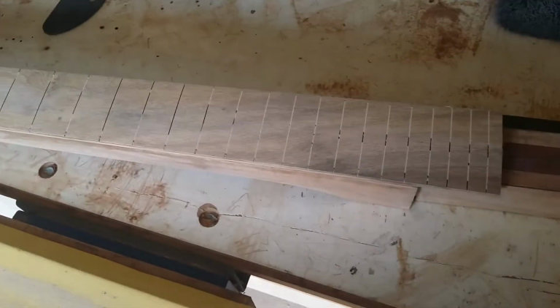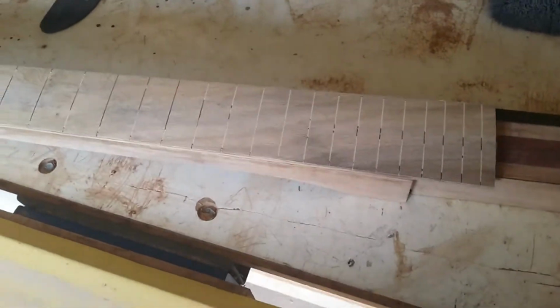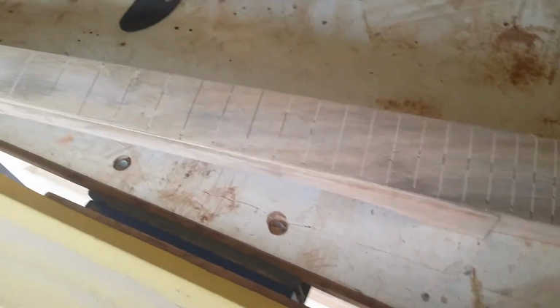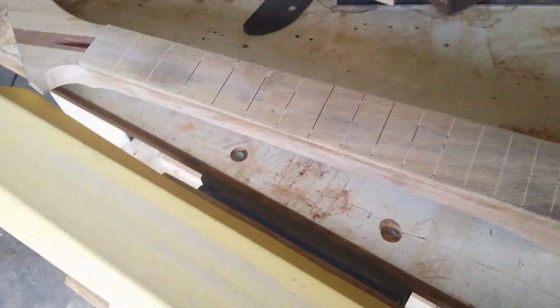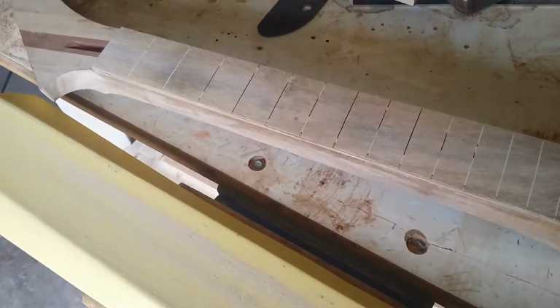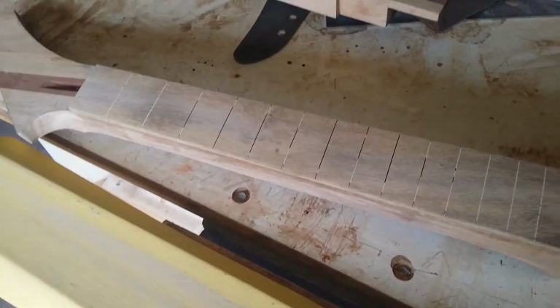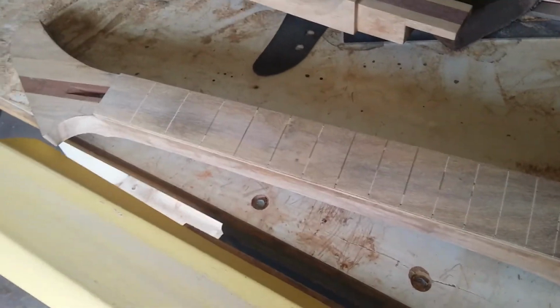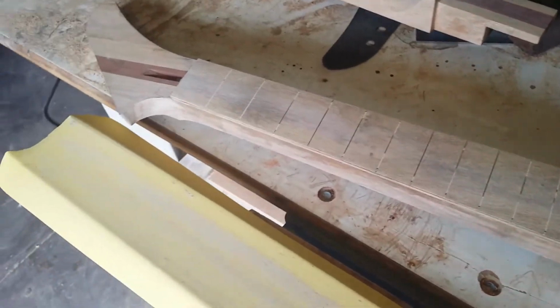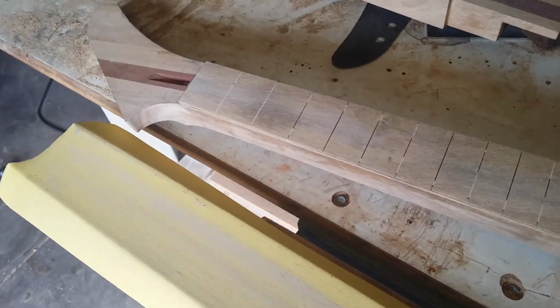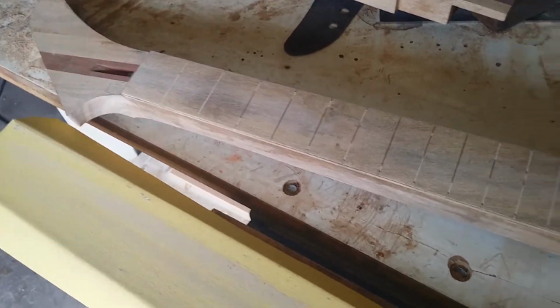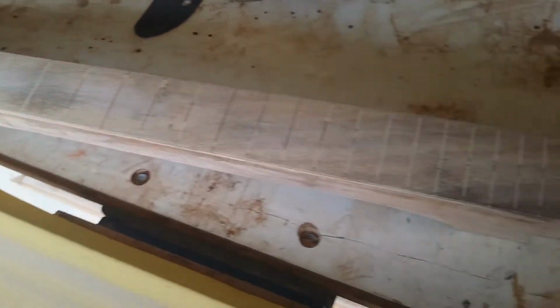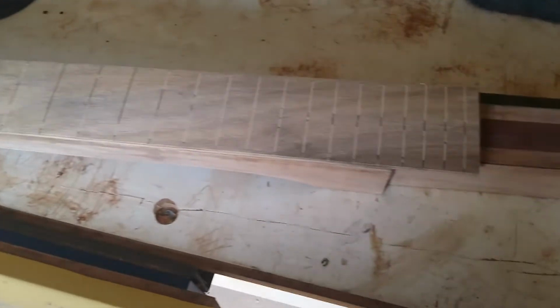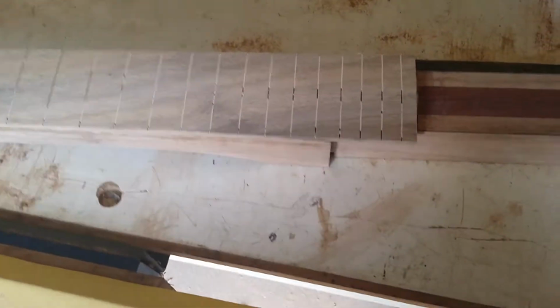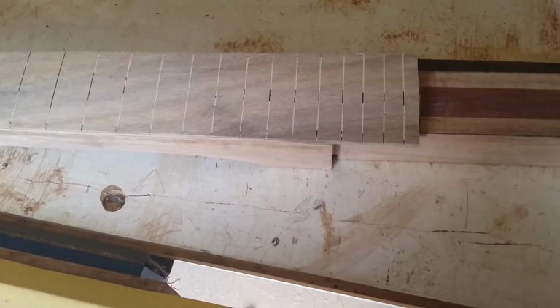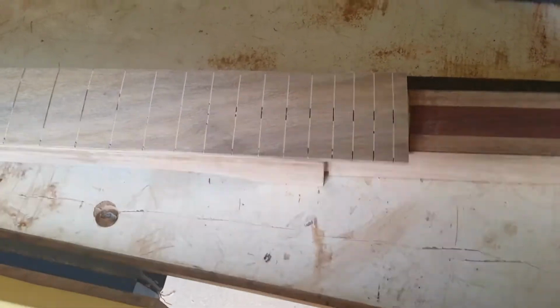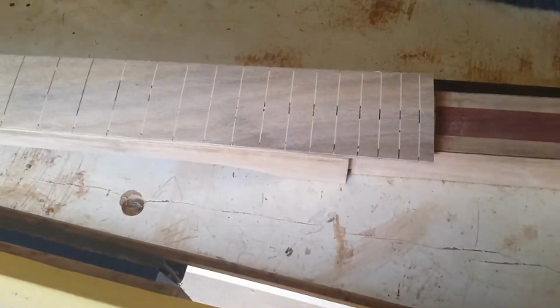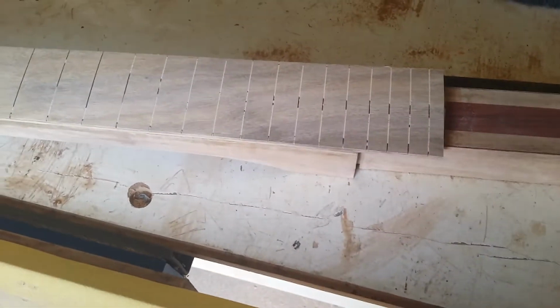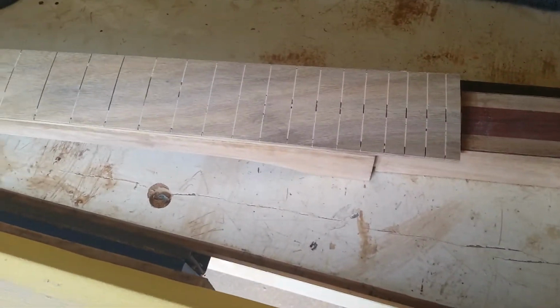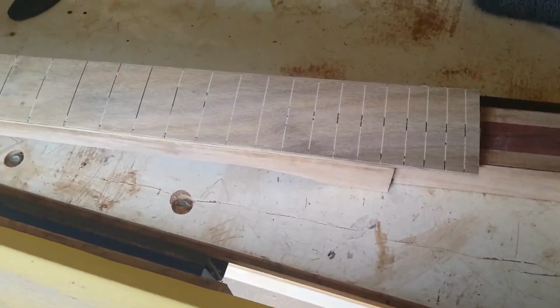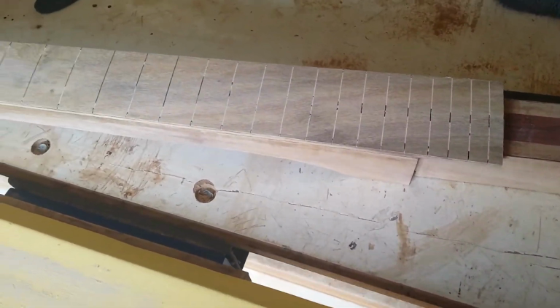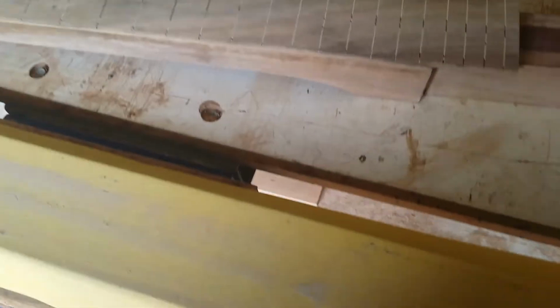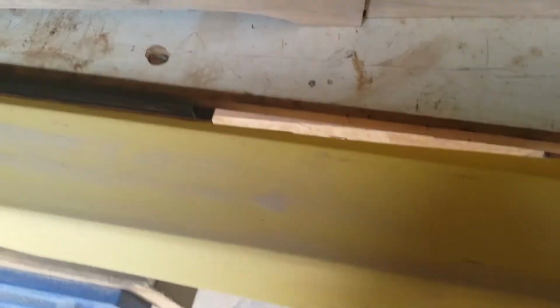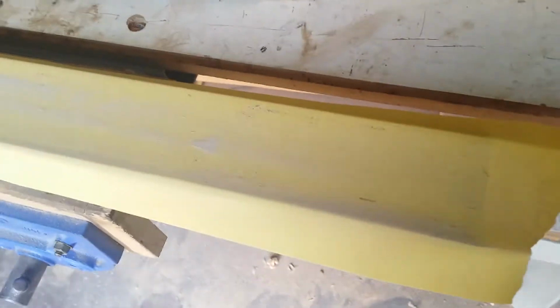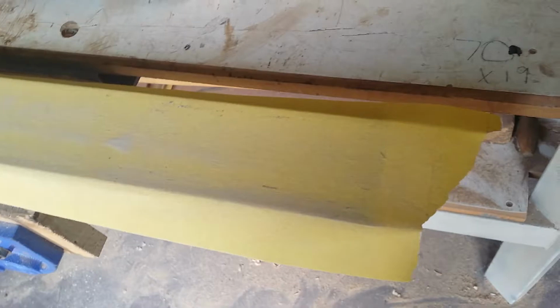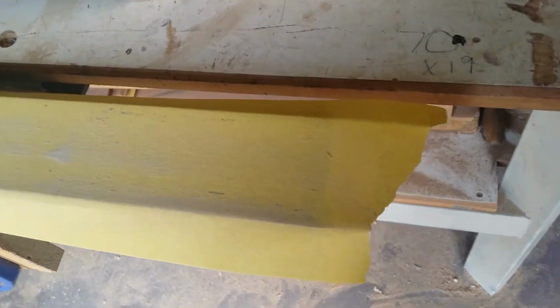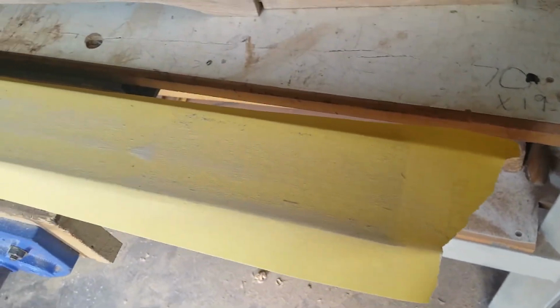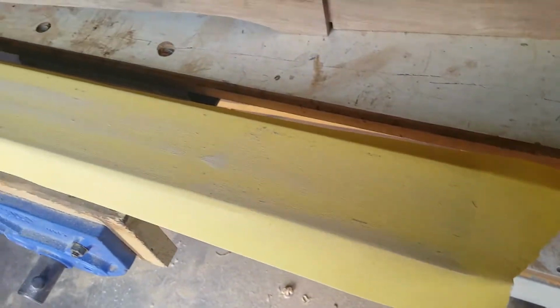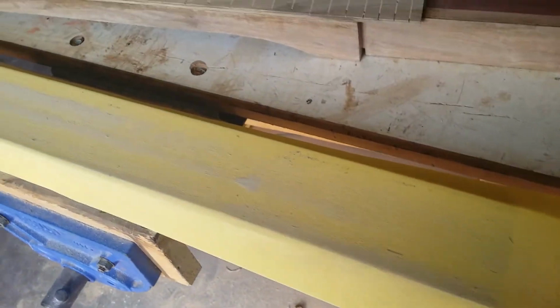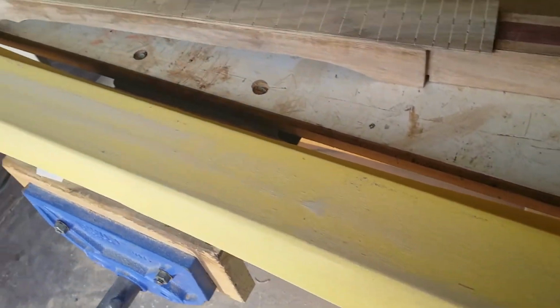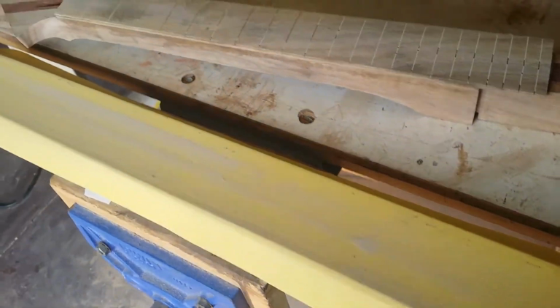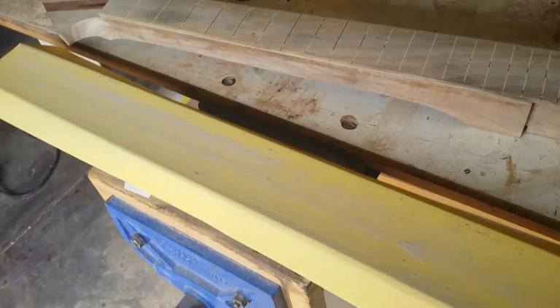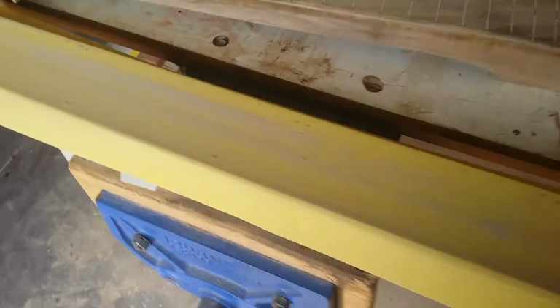G'day, Scott from Zodin Guitars. Just an update — it's been a little while, probably a couple of months. Just come through a really hot summer, so I tend to stay out of the workshop a fair bit when it gets to about 40 odd degrees inside.